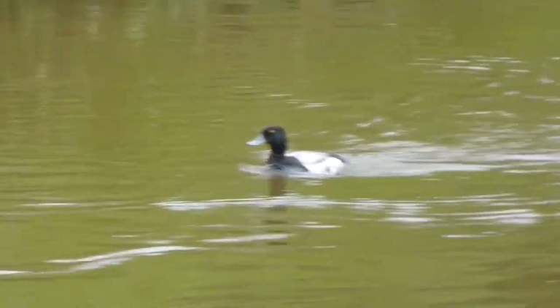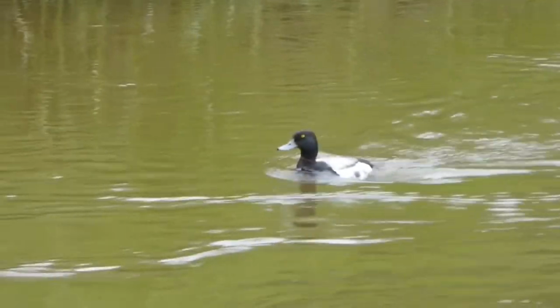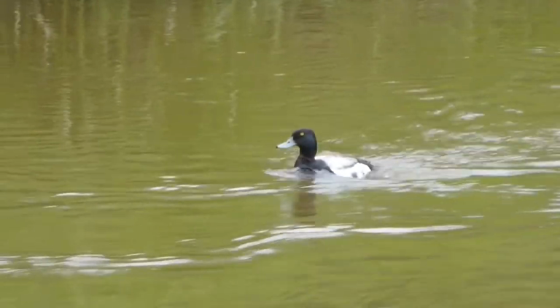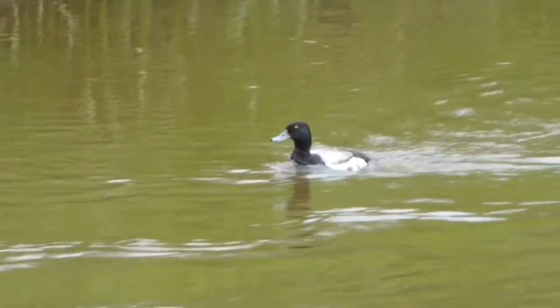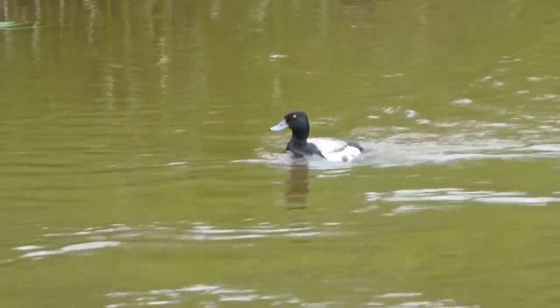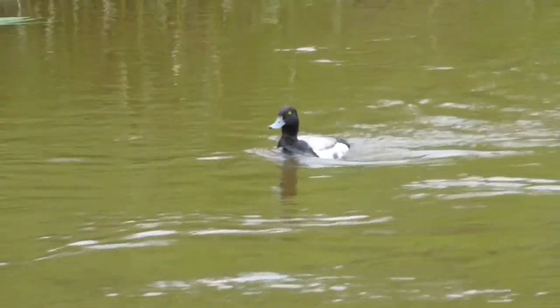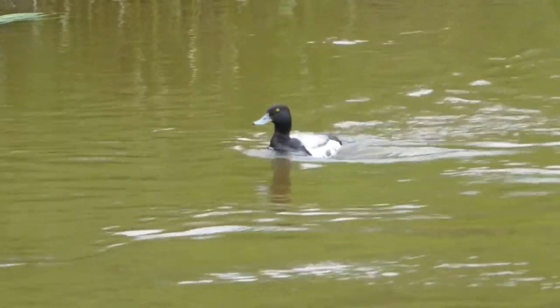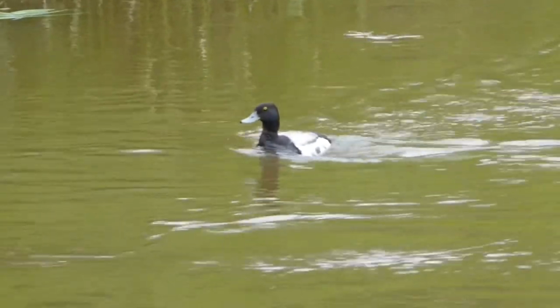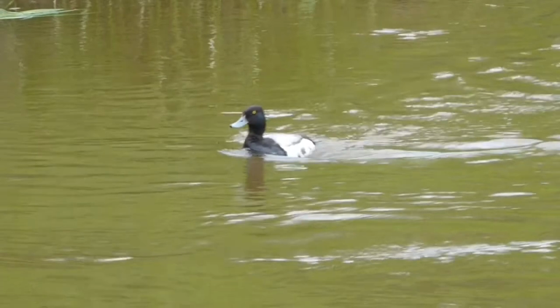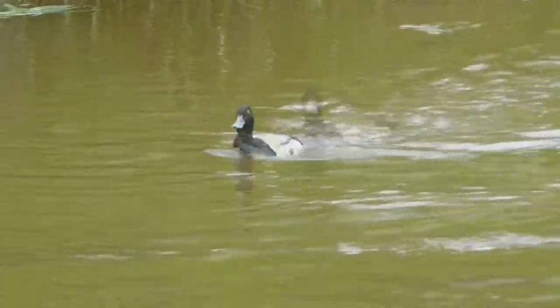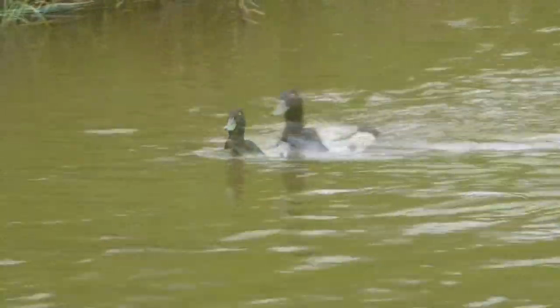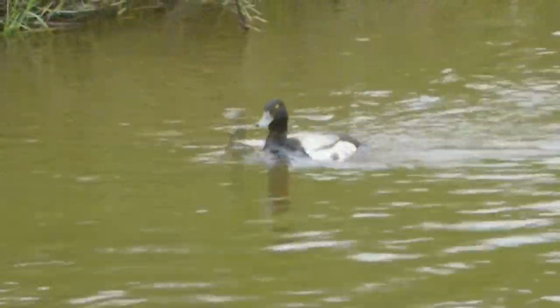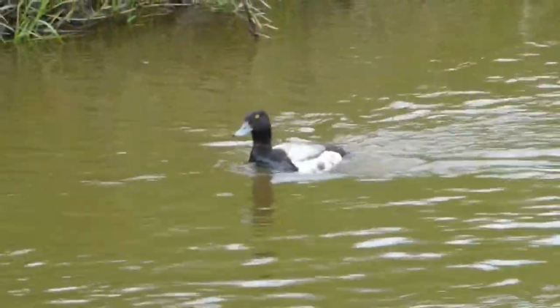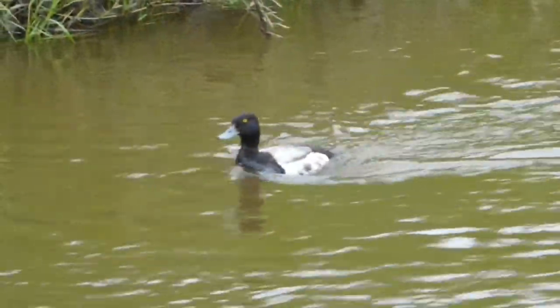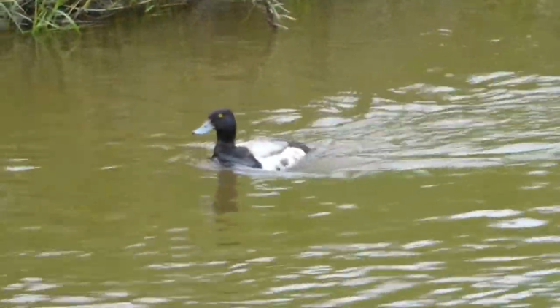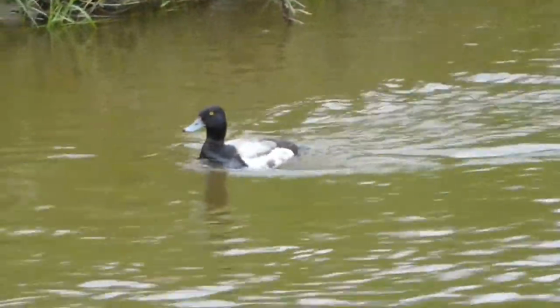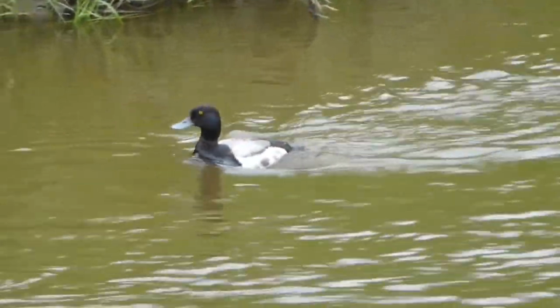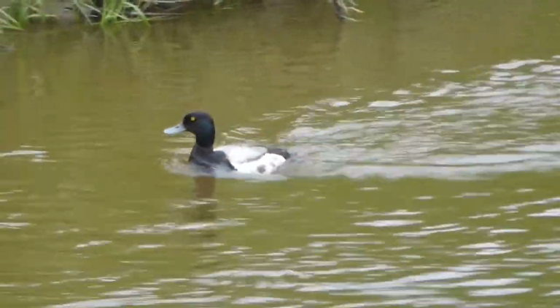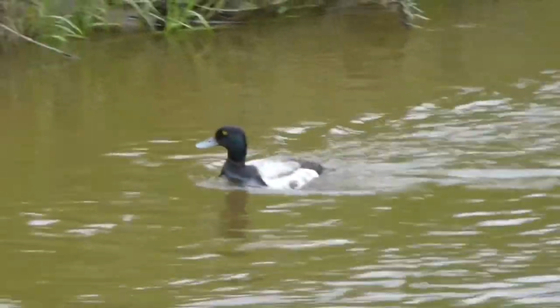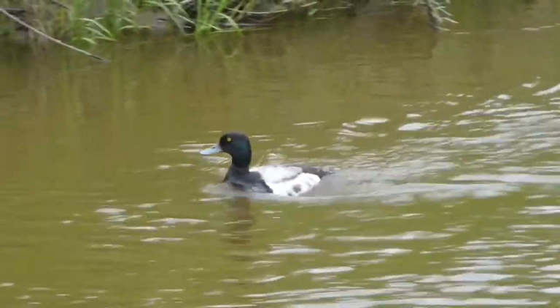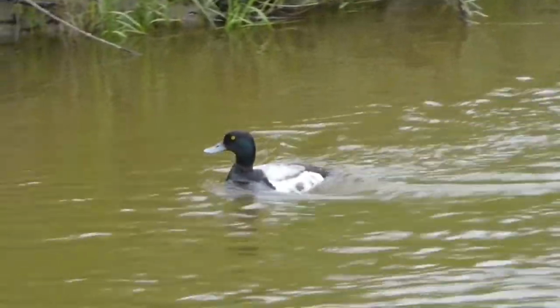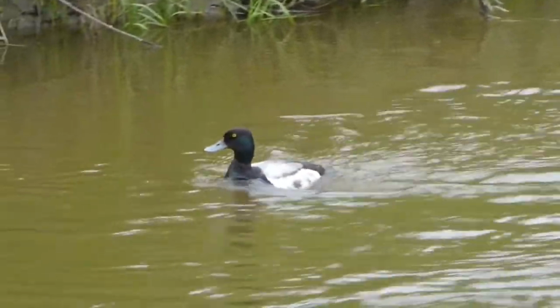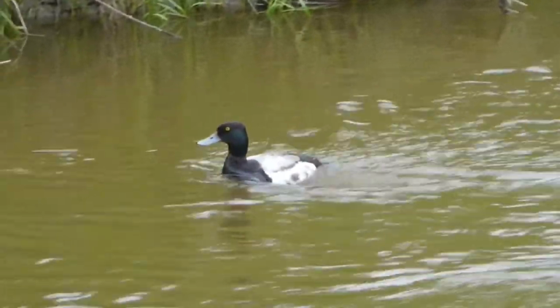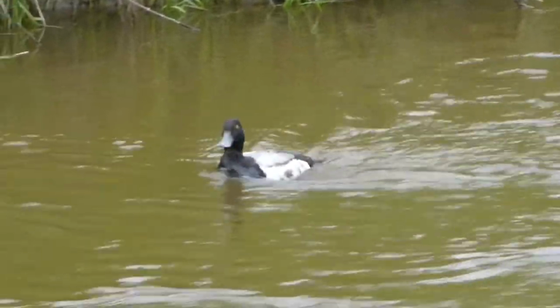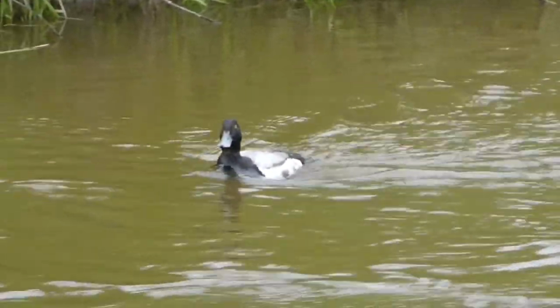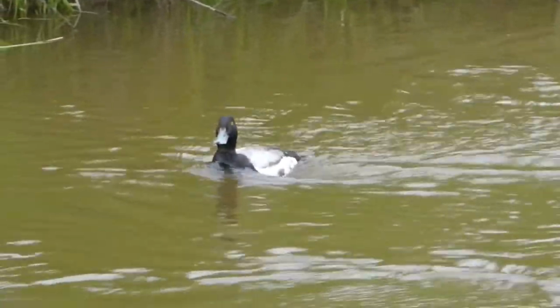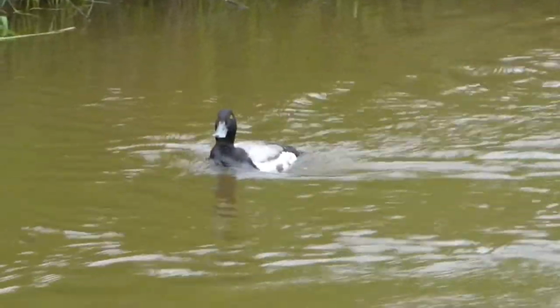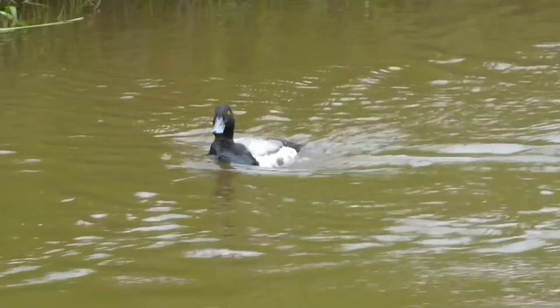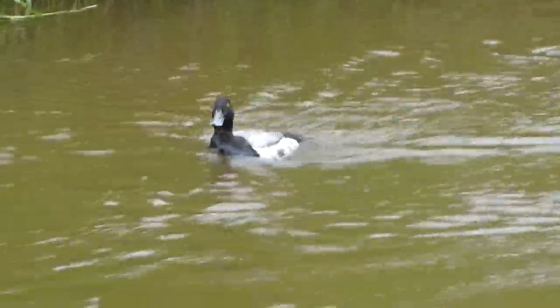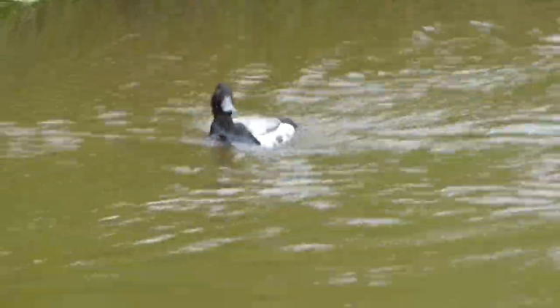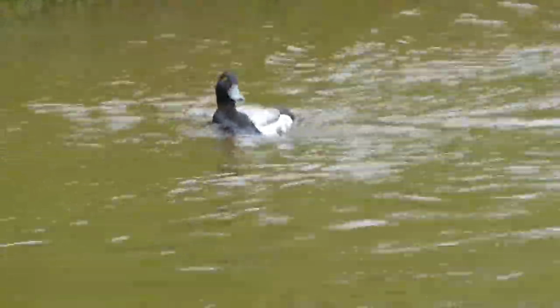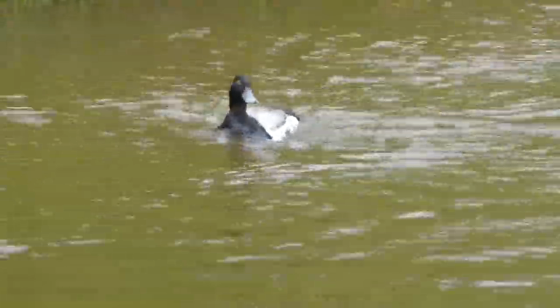These ones look like they might be greater scaups because they've got a more rounded head. We're just going to call them scaups for now. You can find them on lakes and creeks.